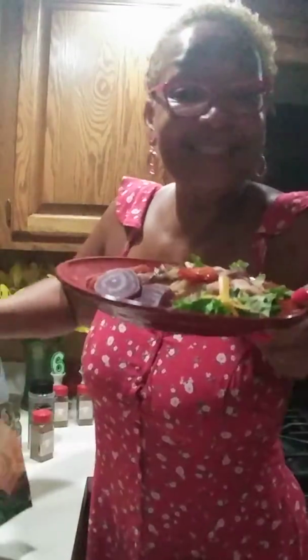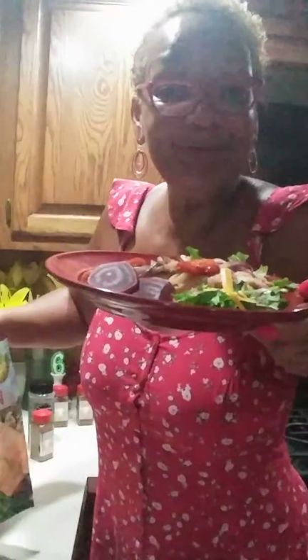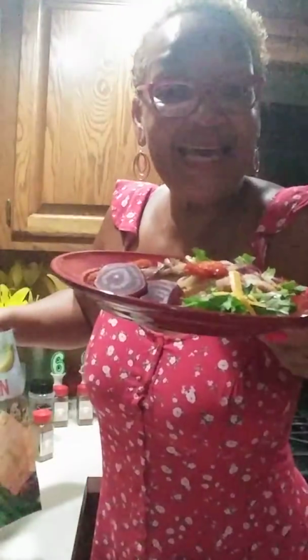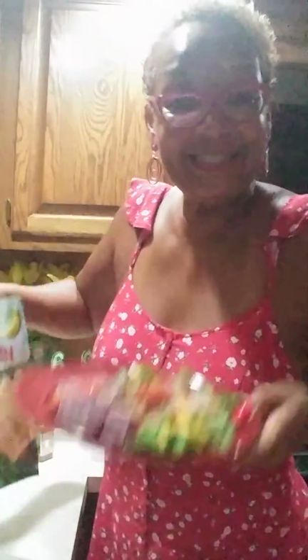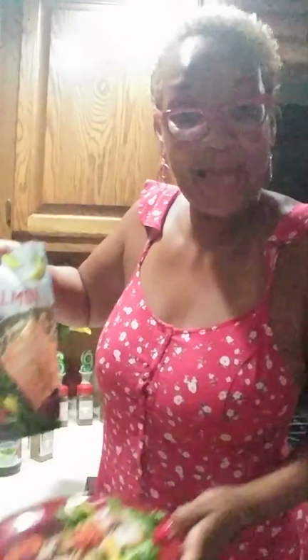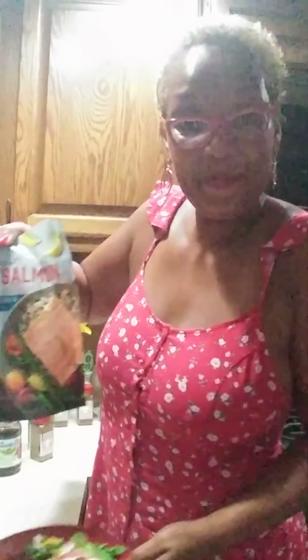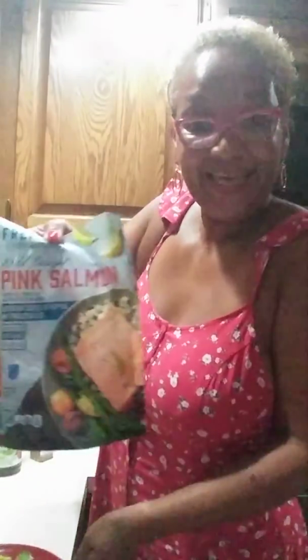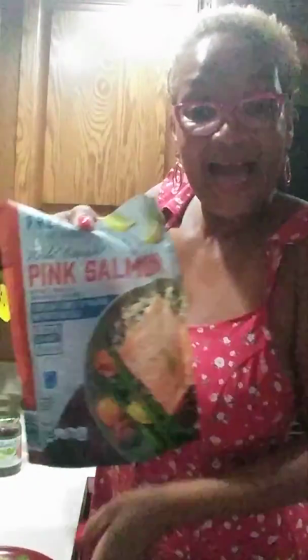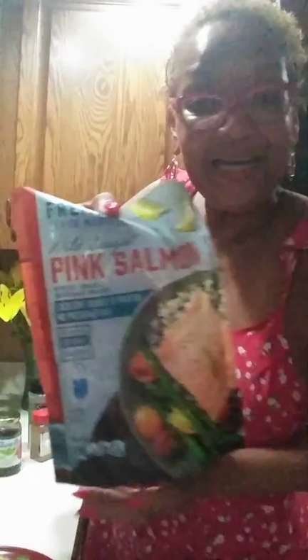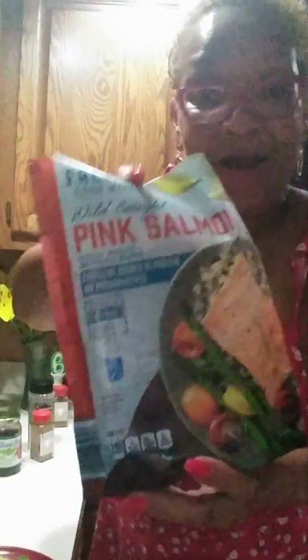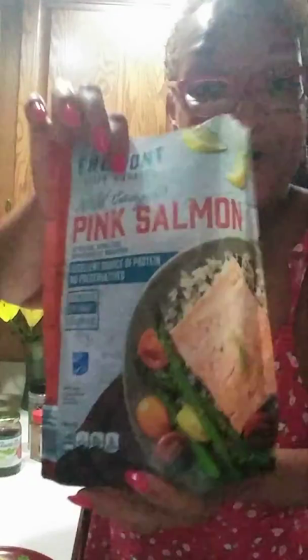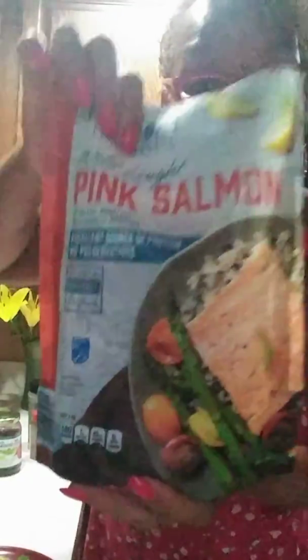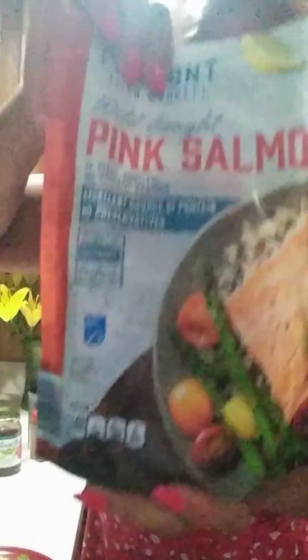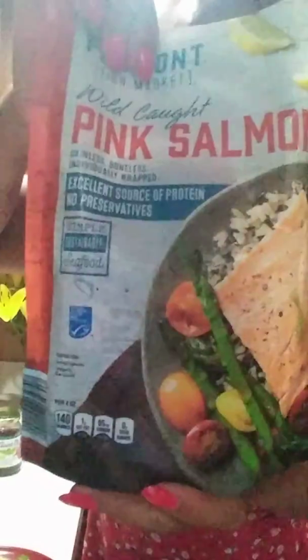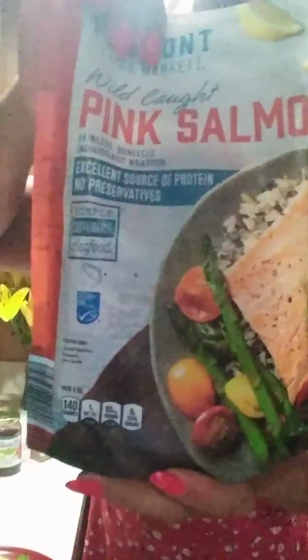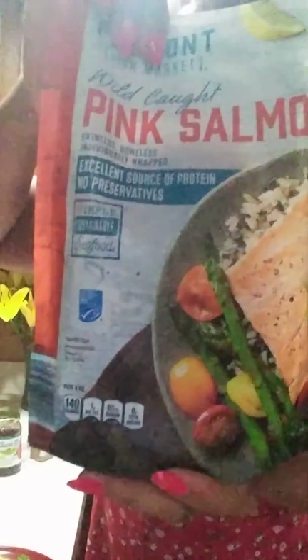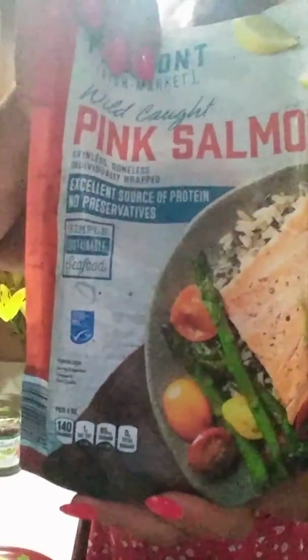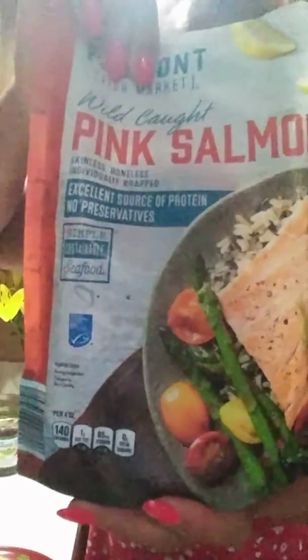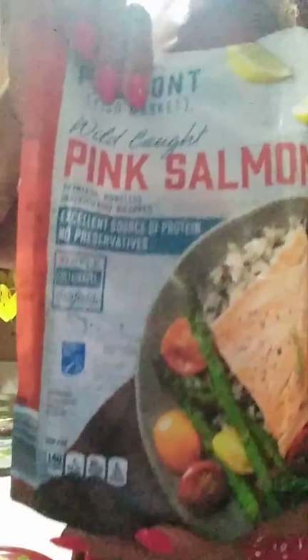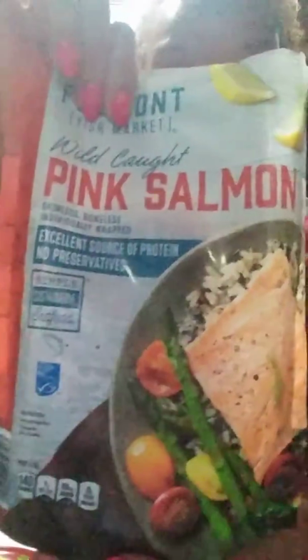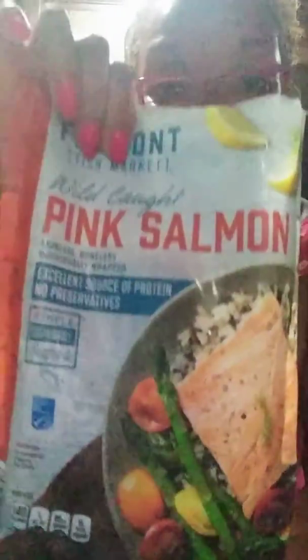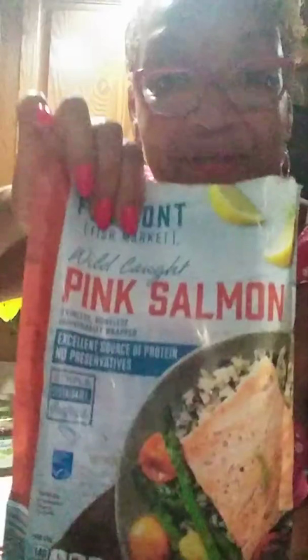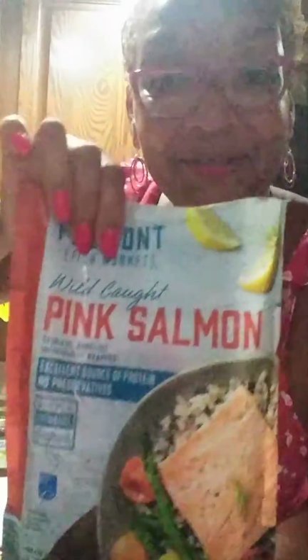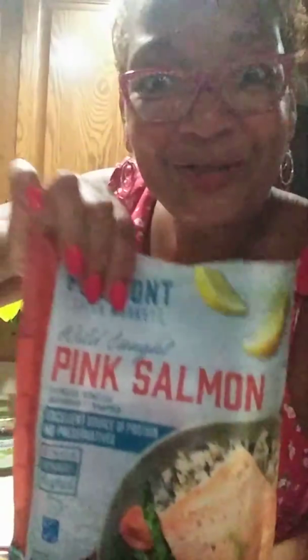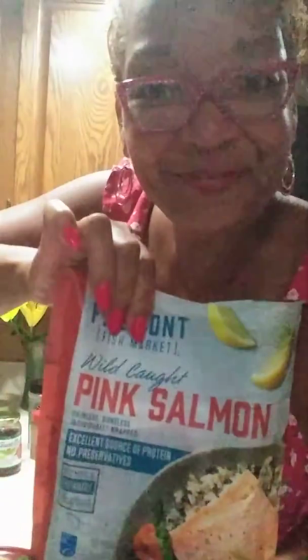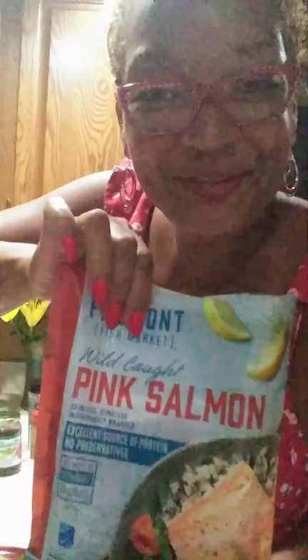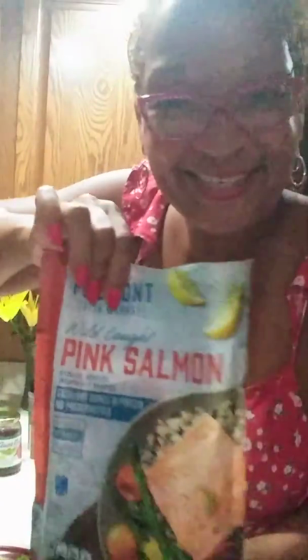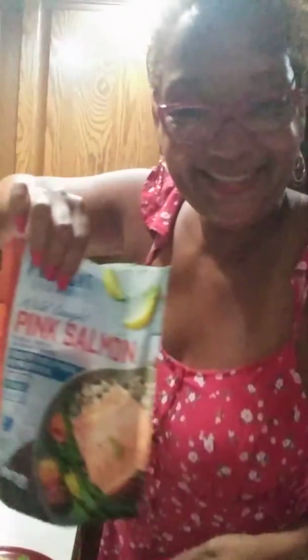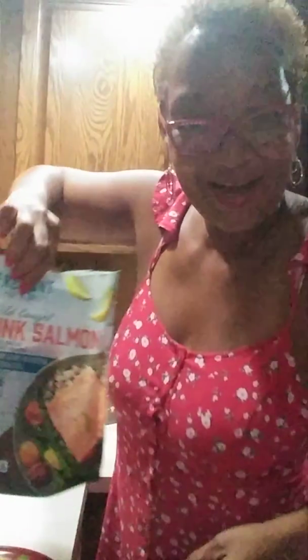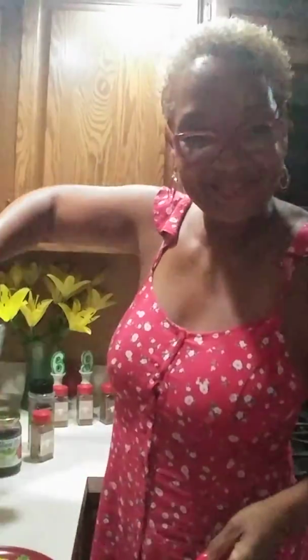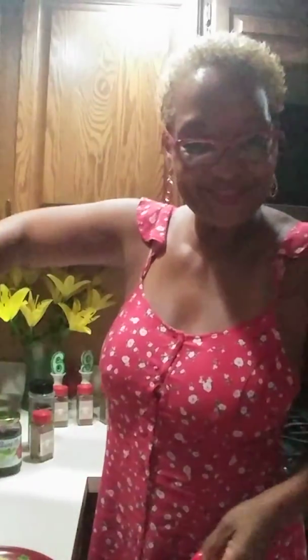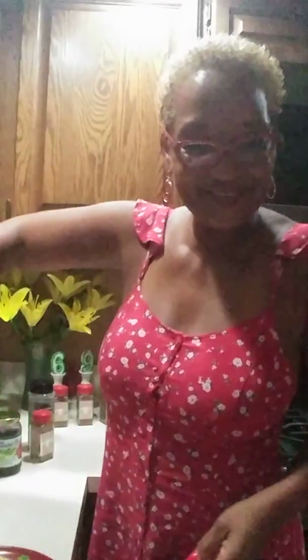Sauté salmon. I caught it fresh — pink salmon. I caught it fresh from the frozen food section, y'all, in the grocery store.